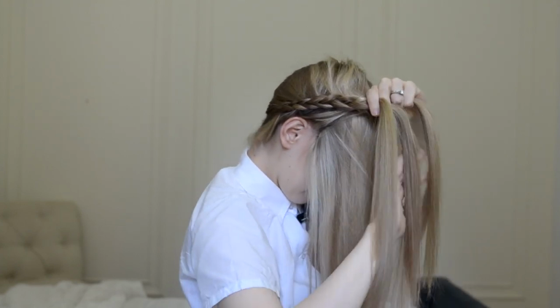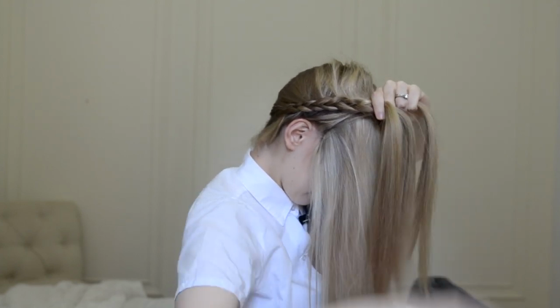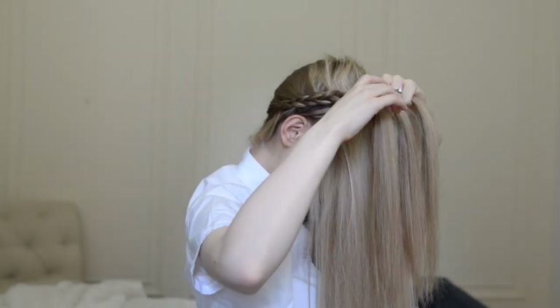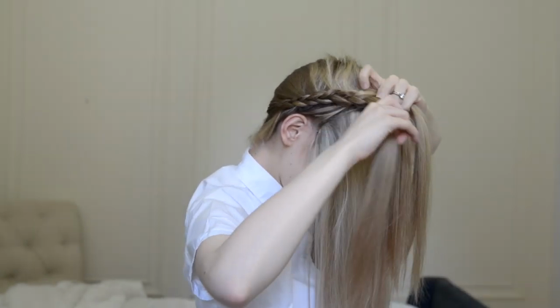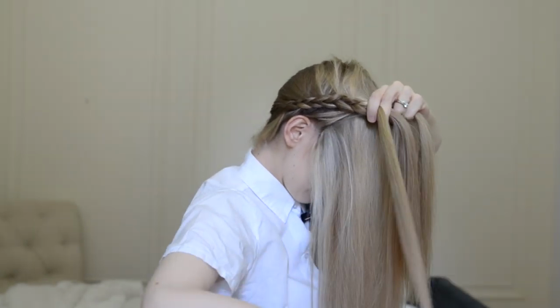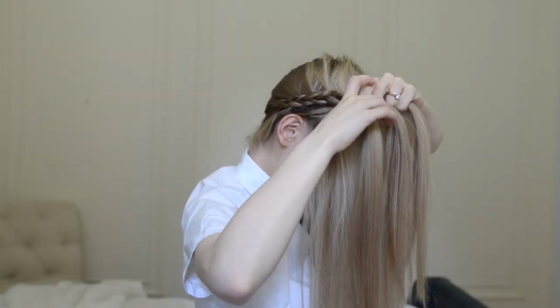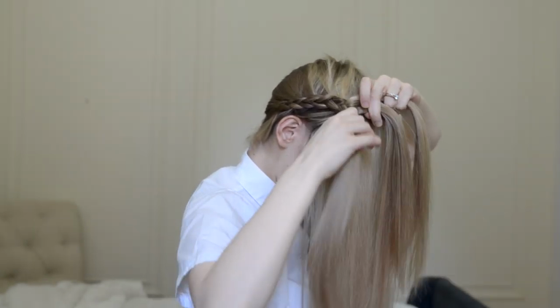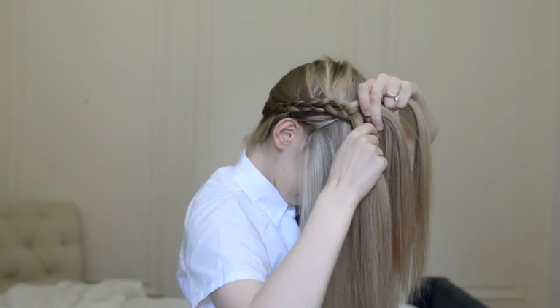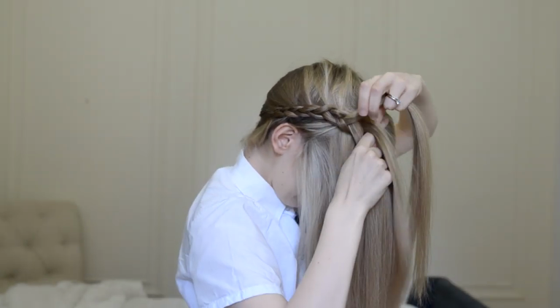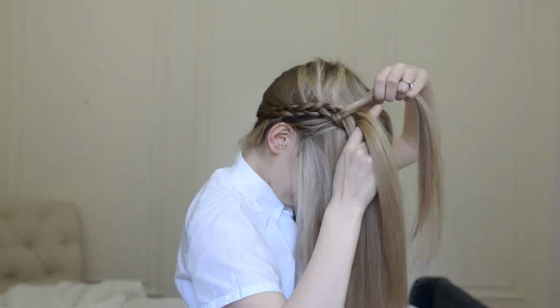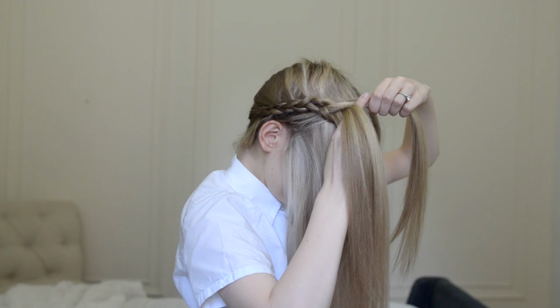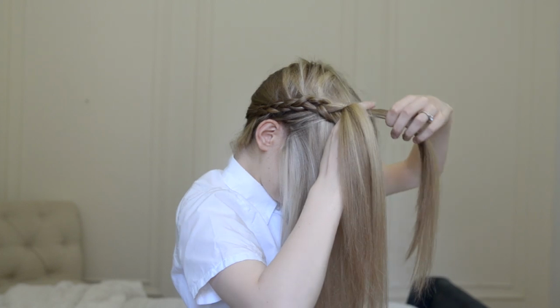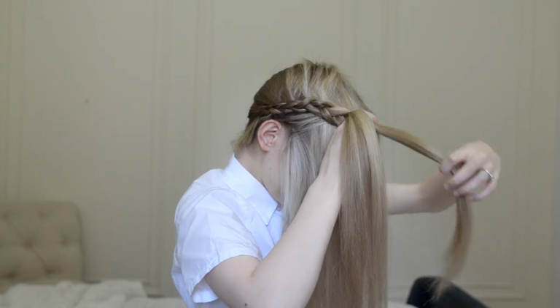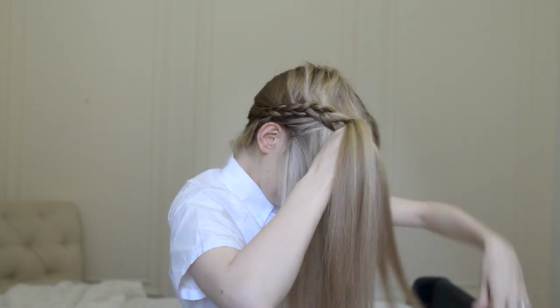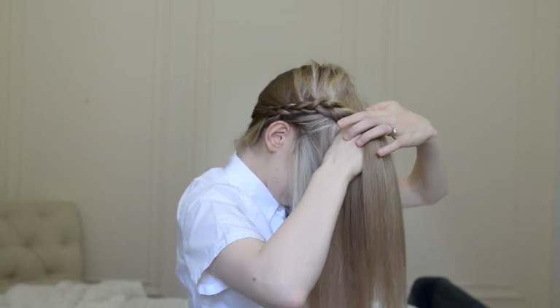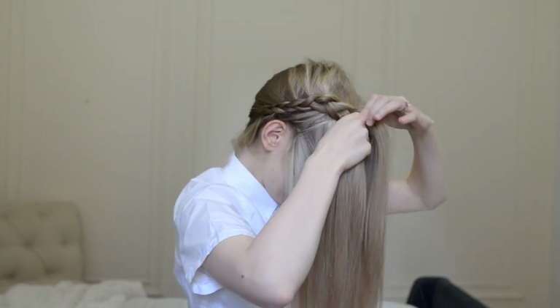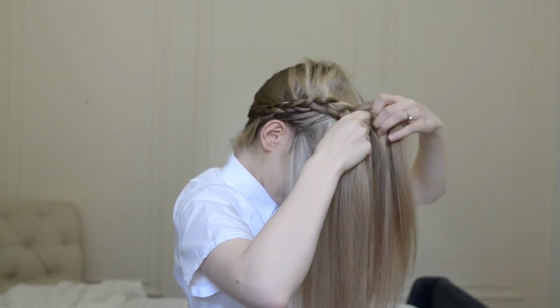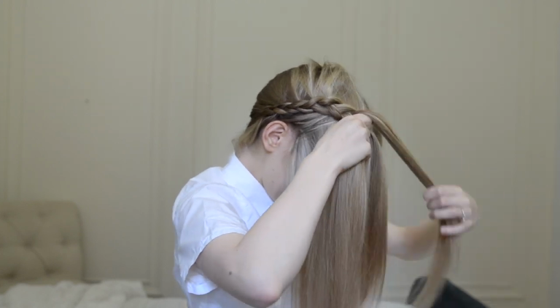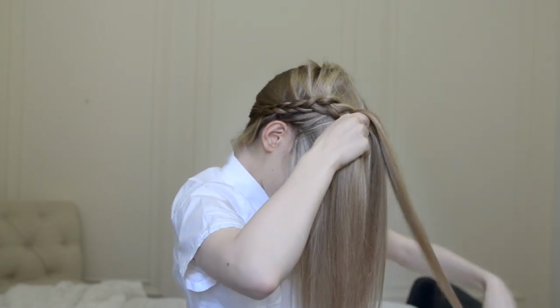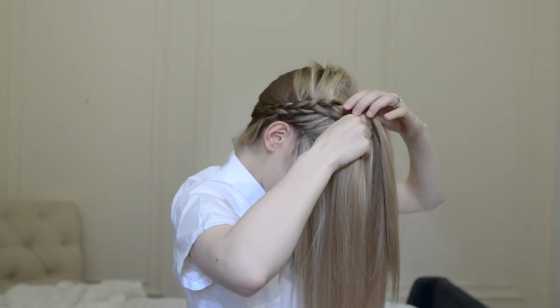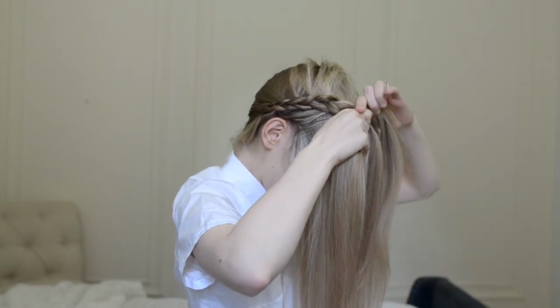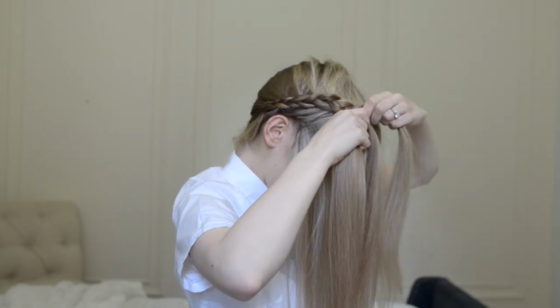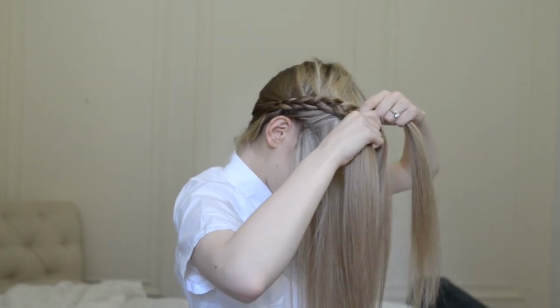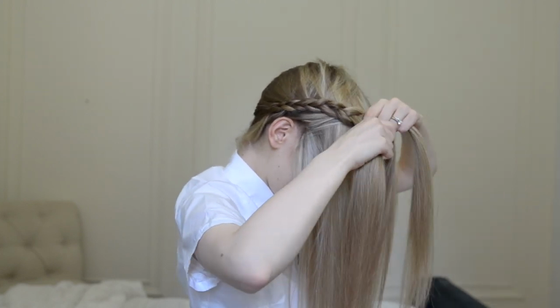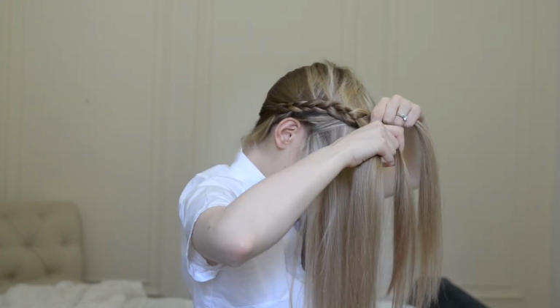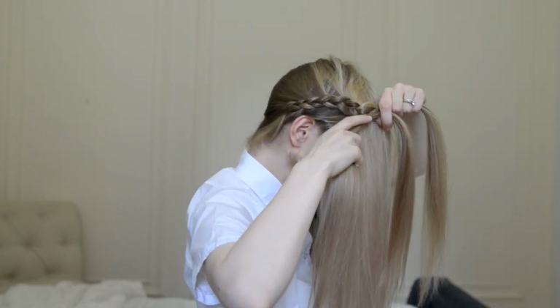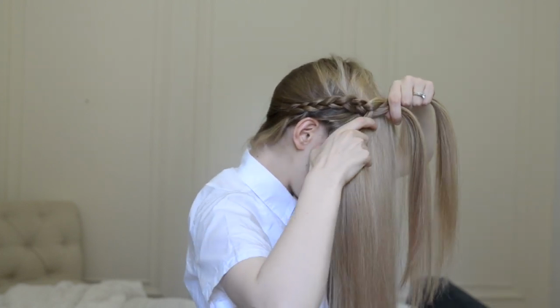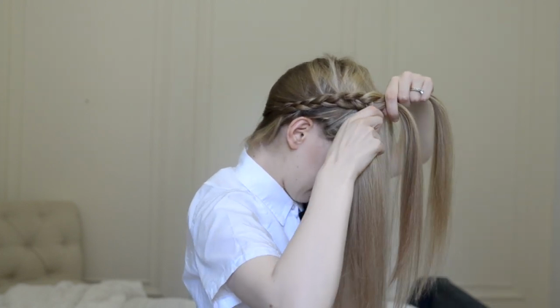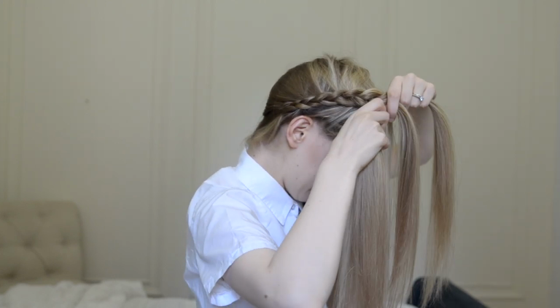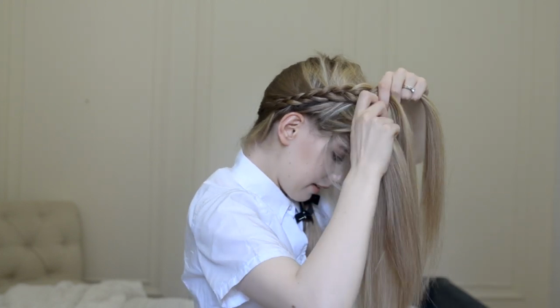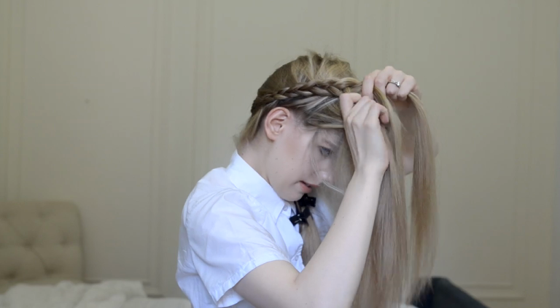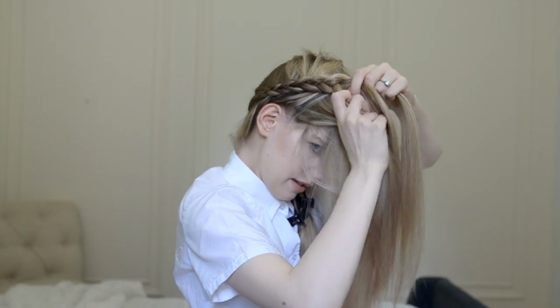Then carefully hold all three sections between the fingers of one hand, move your free arm to a more comfortable spot, and distribute the sections again.